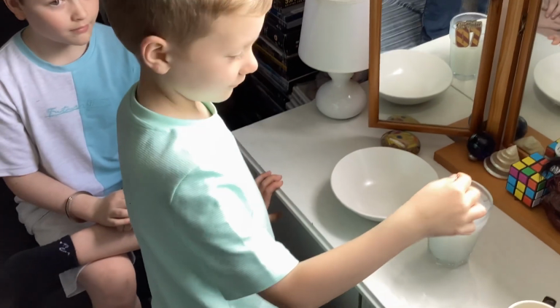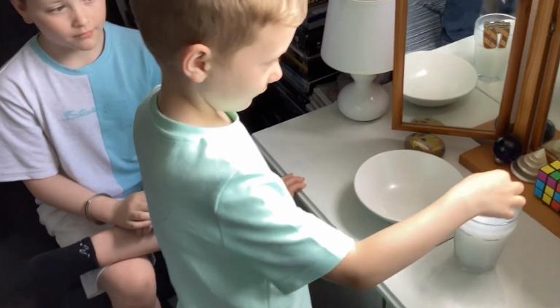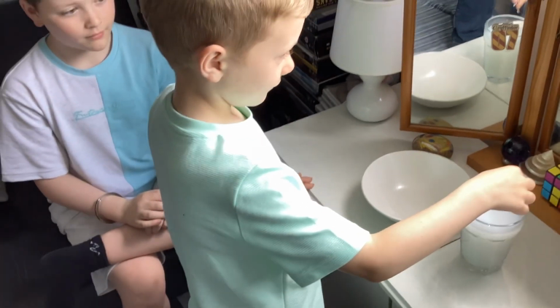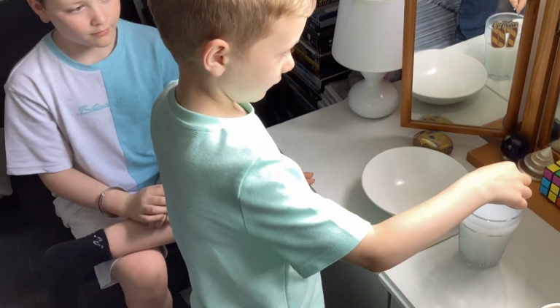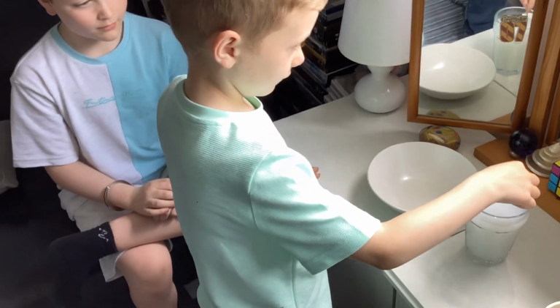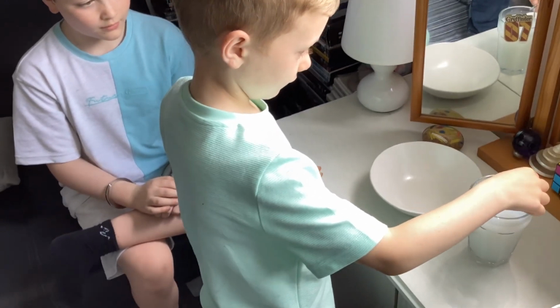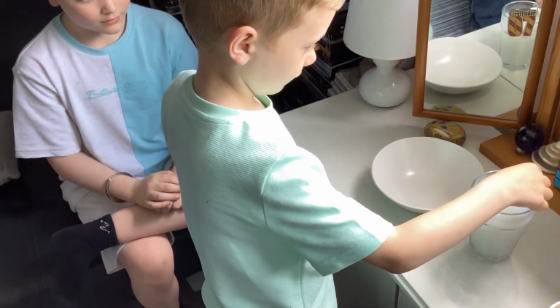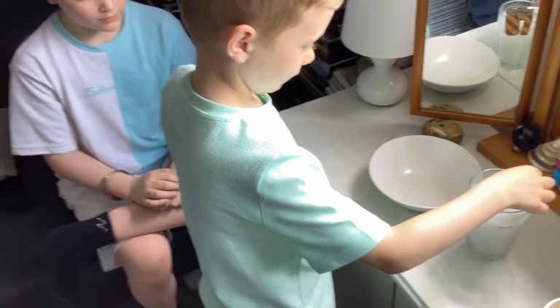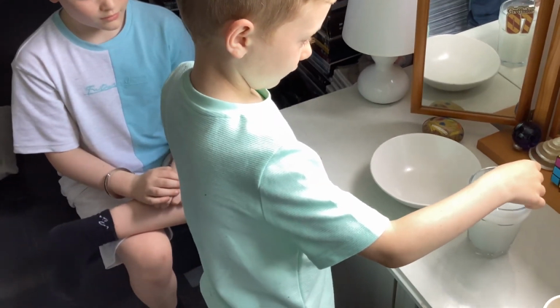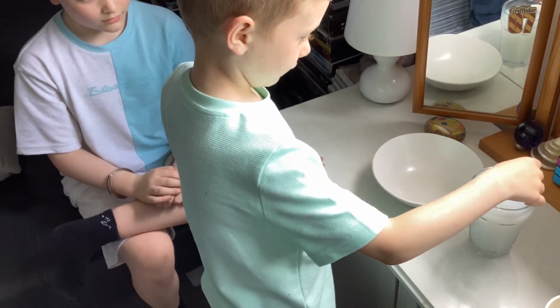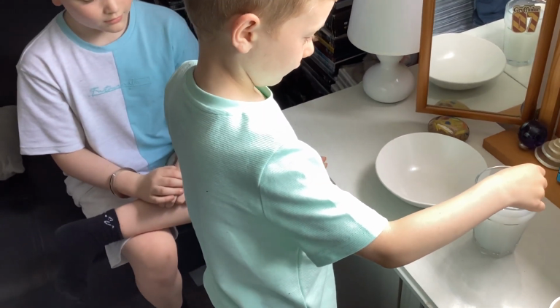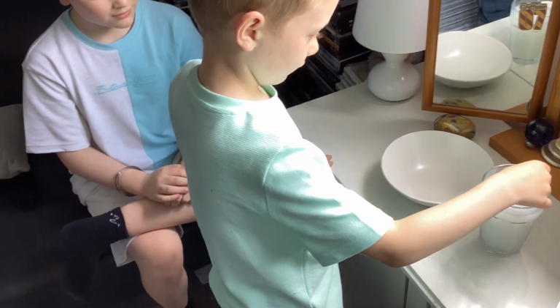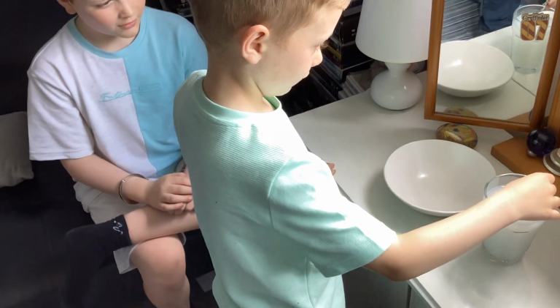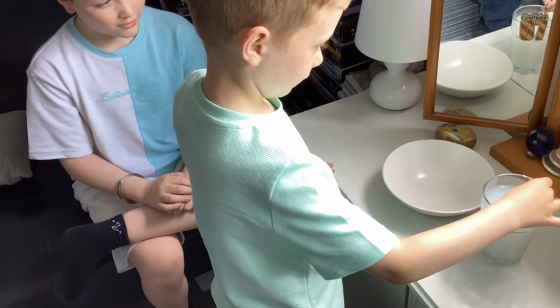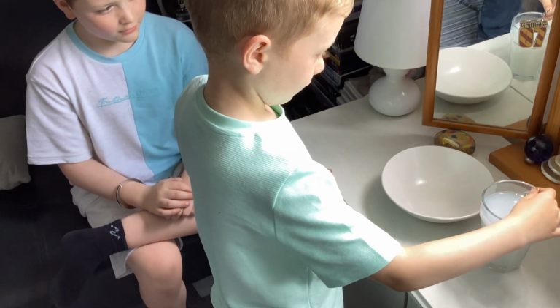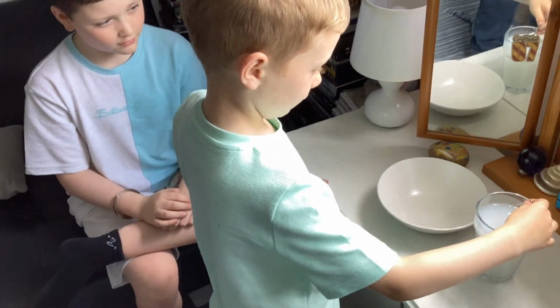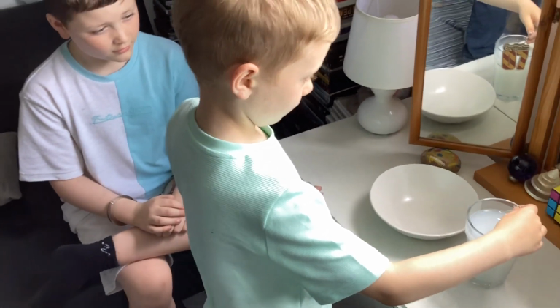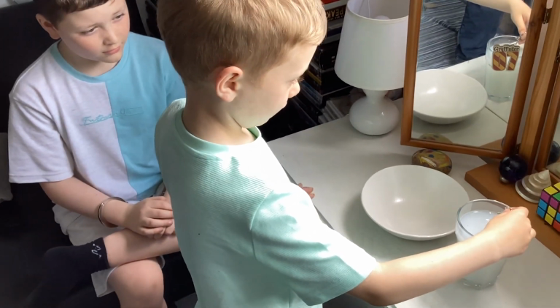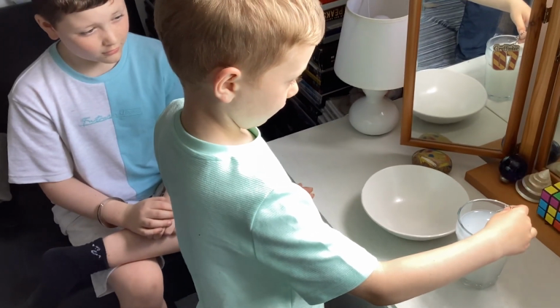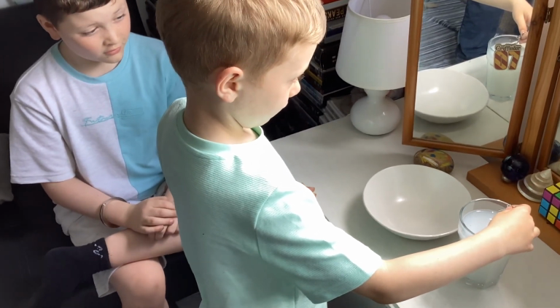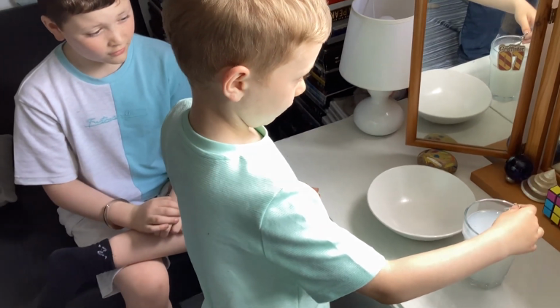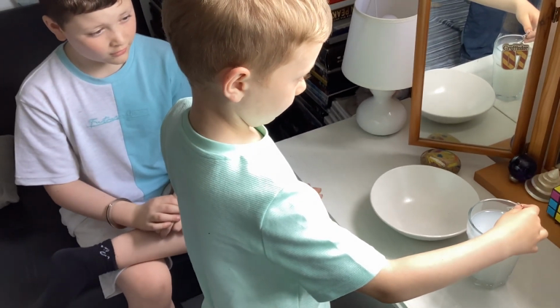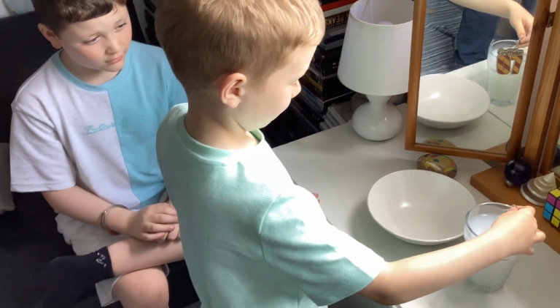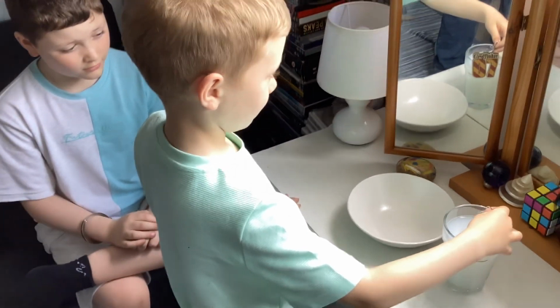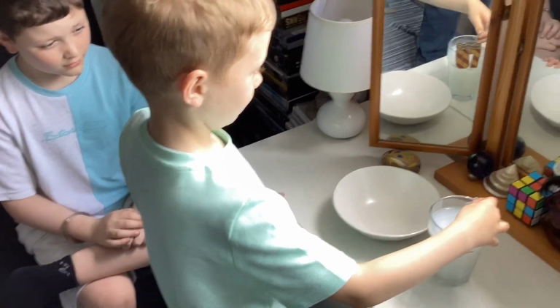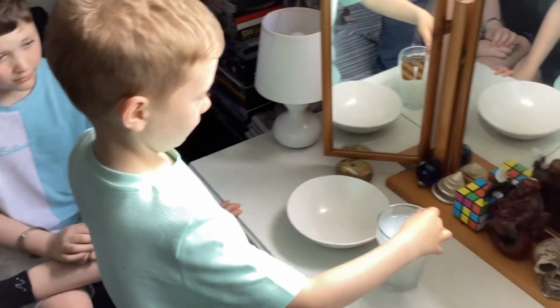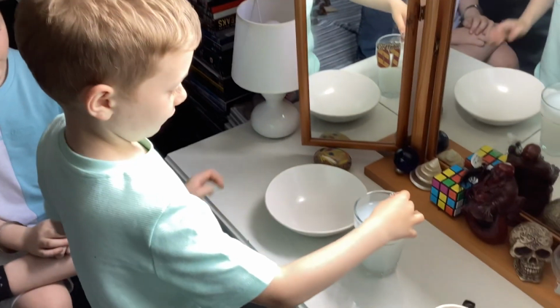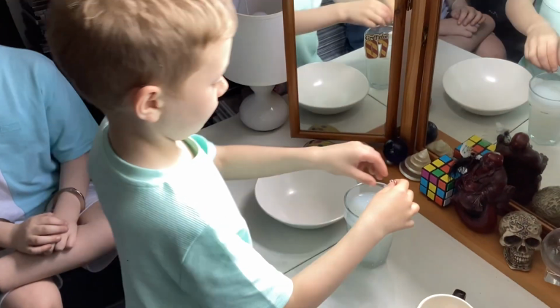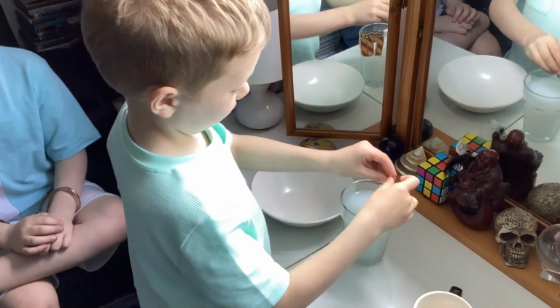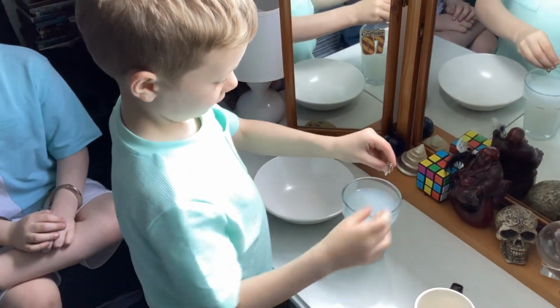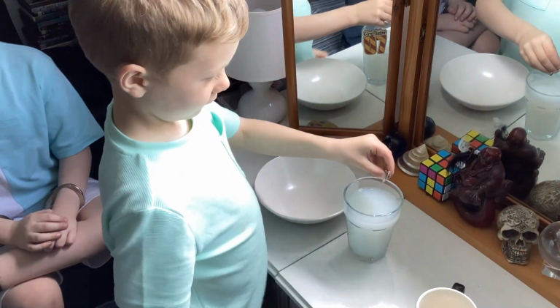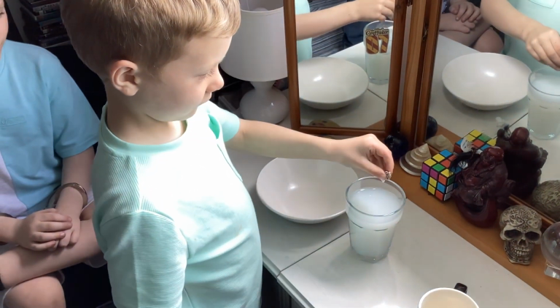Ready? One second — I'm going to do a countdown from five. Five, four, three, two, one!